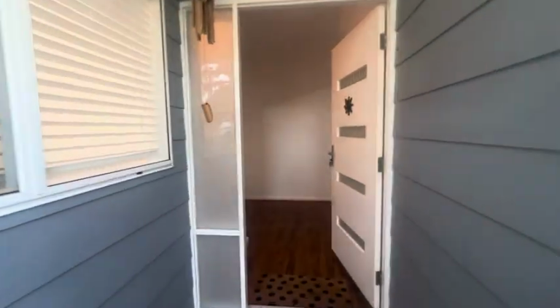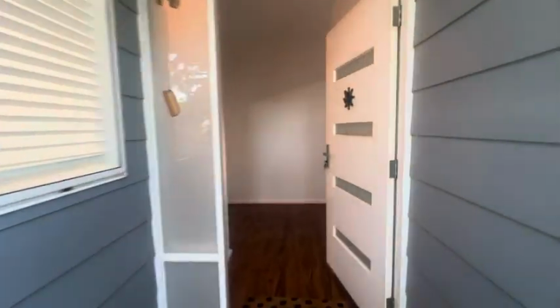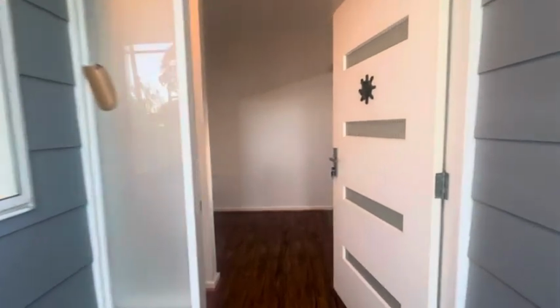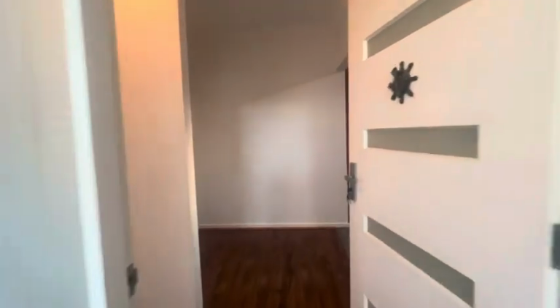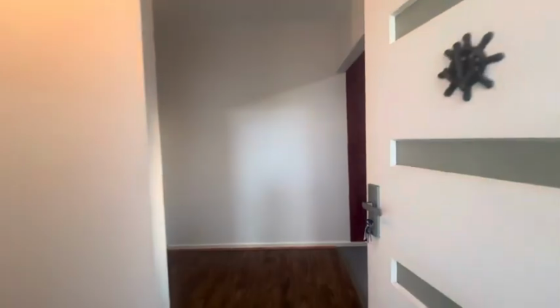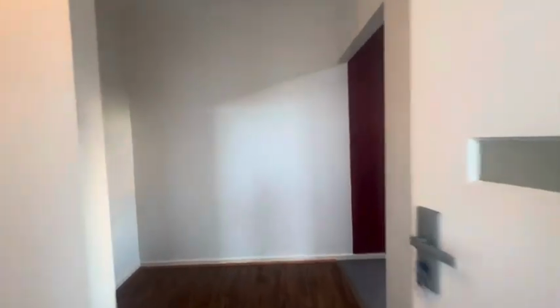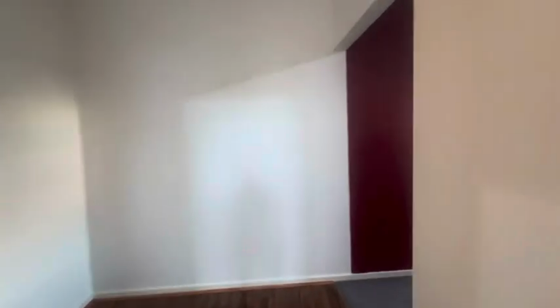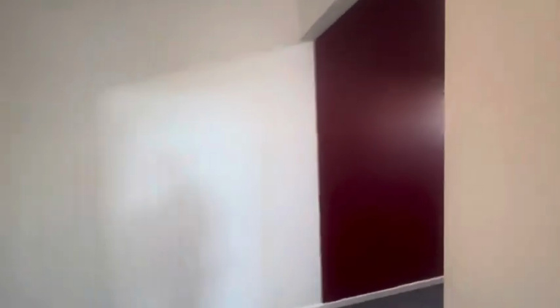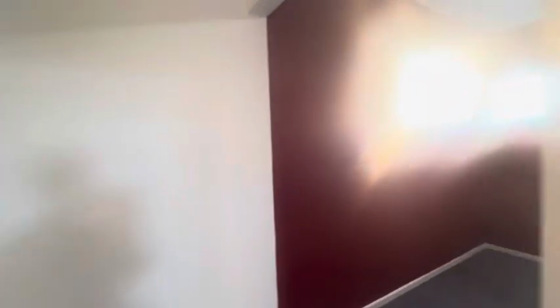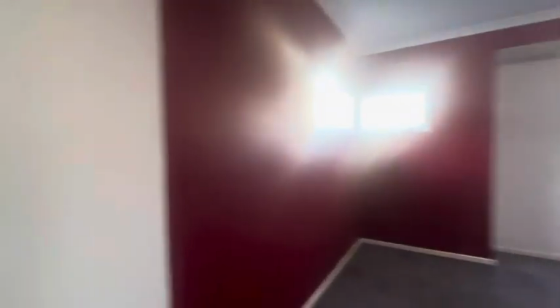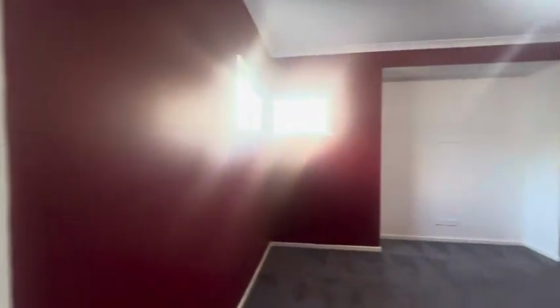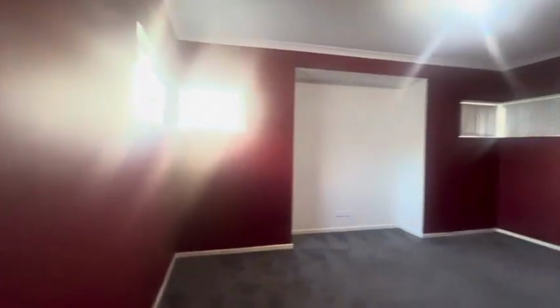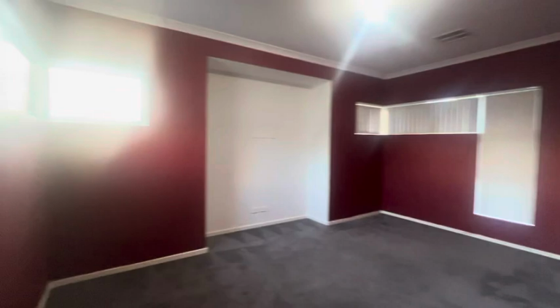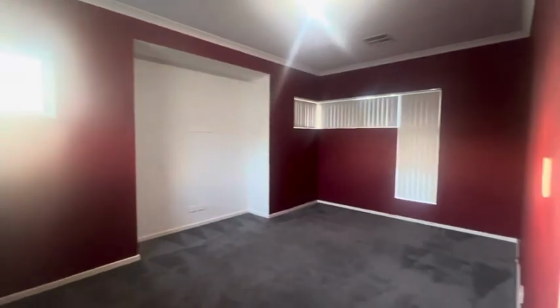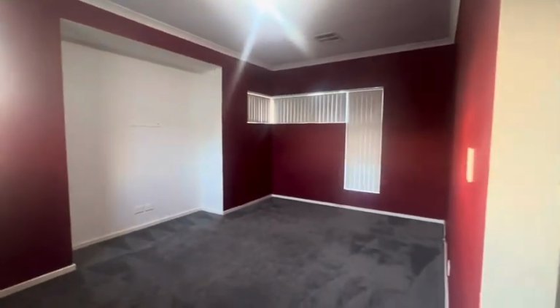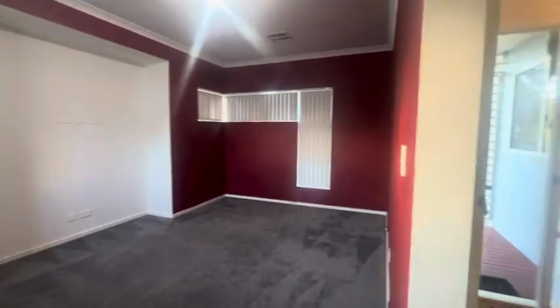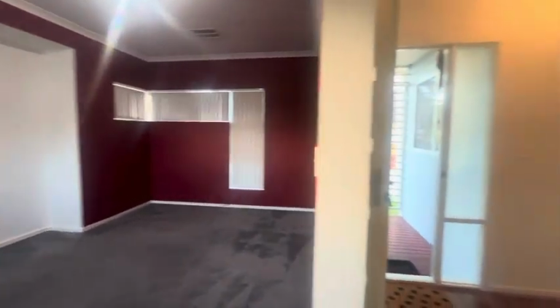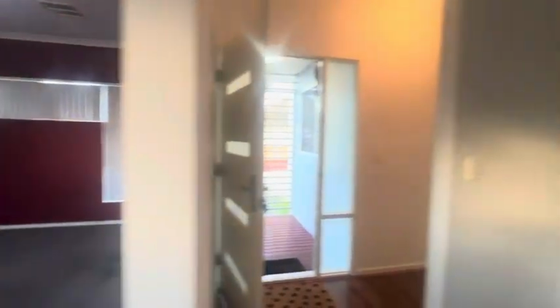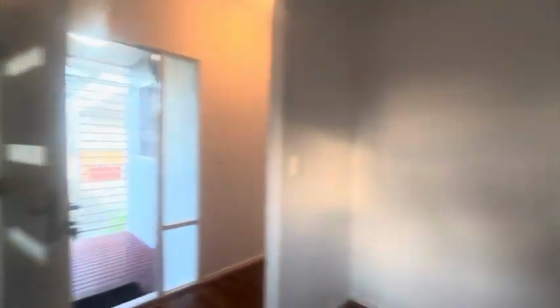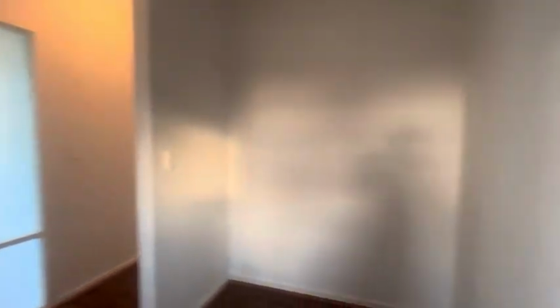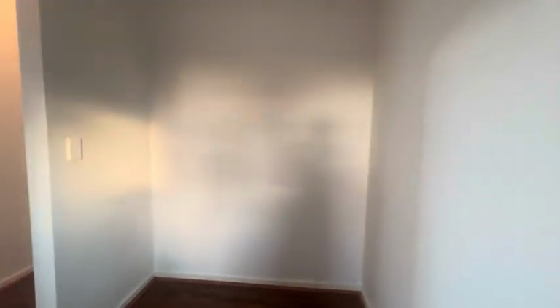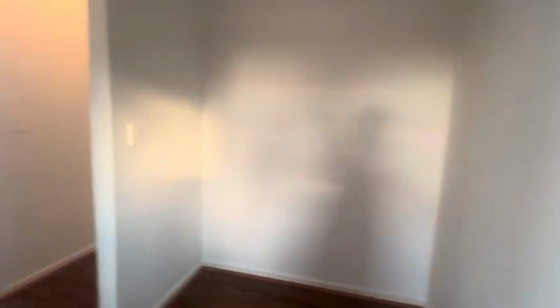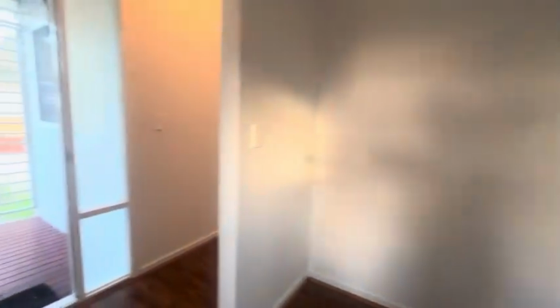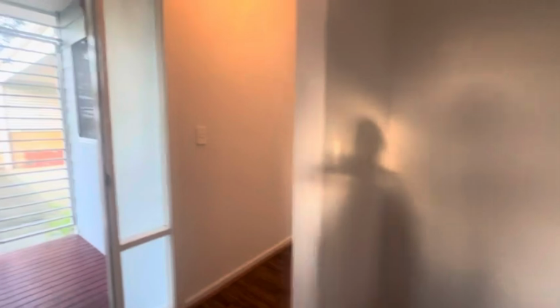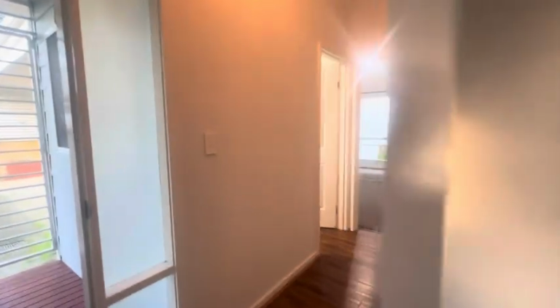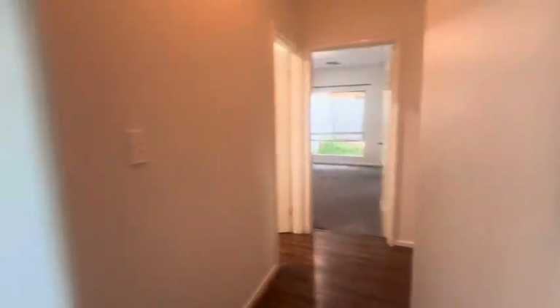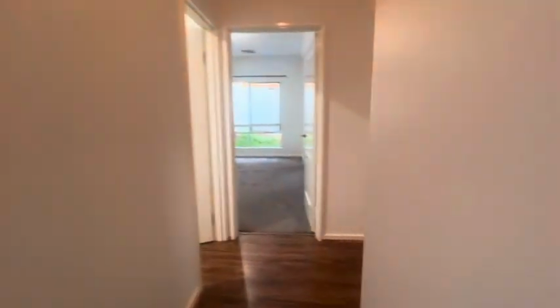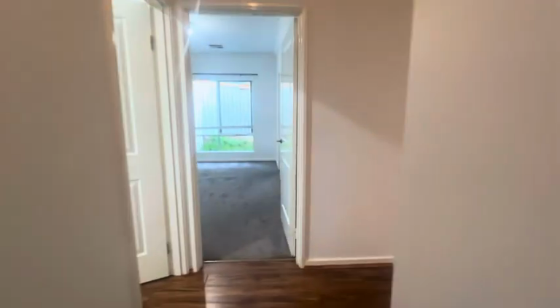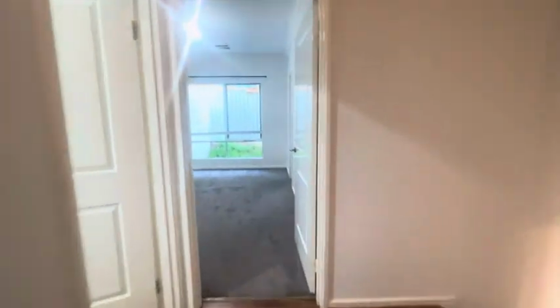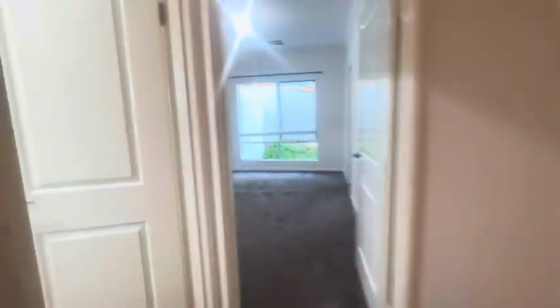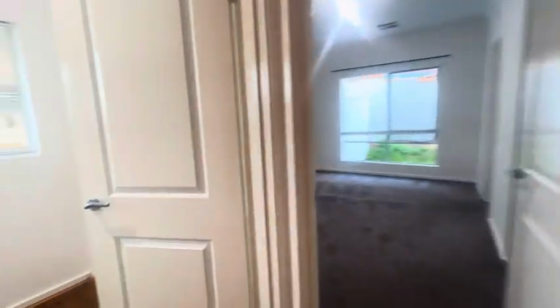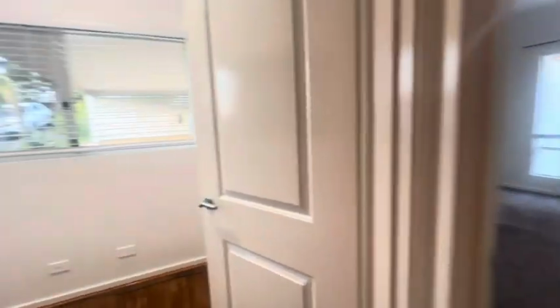Entry to the right is the theater room. We've also got a study.